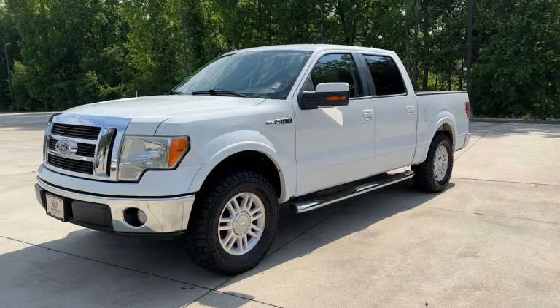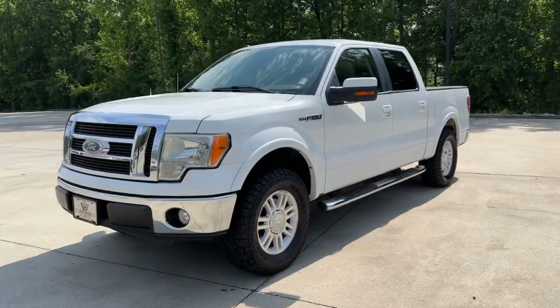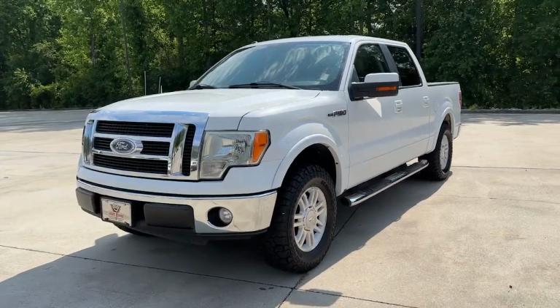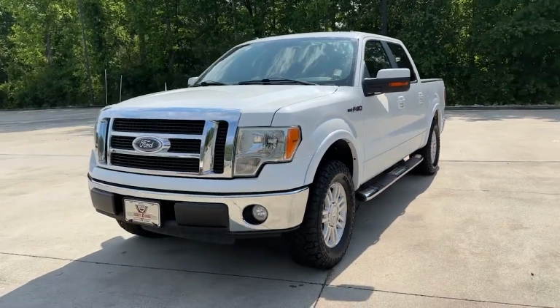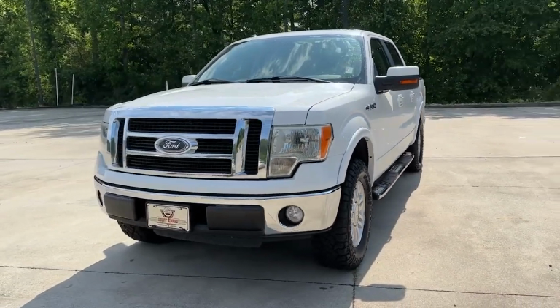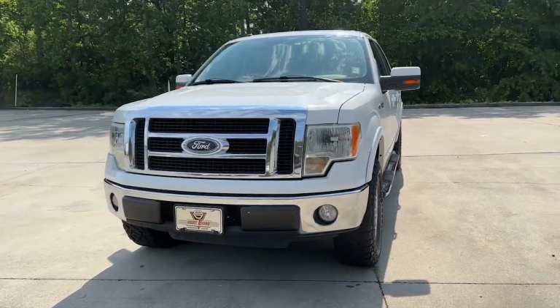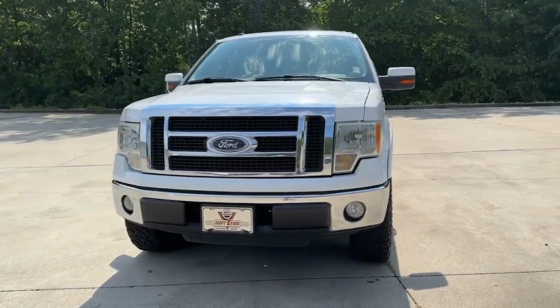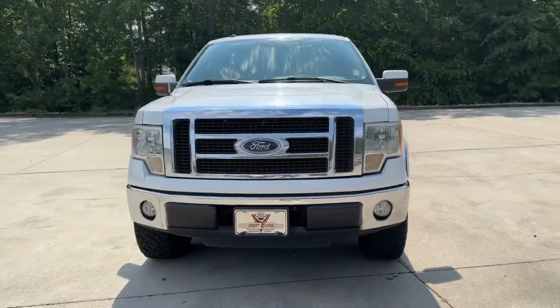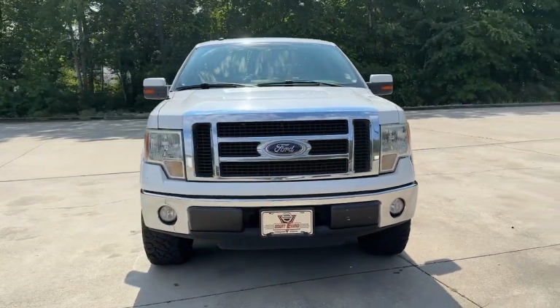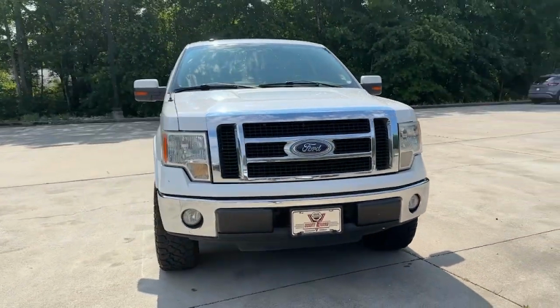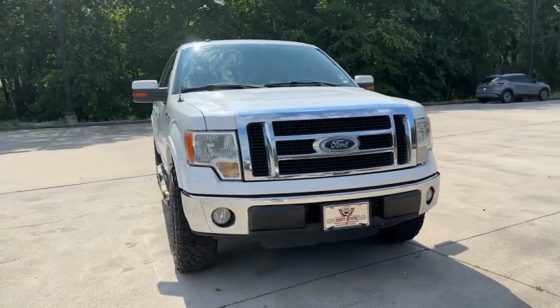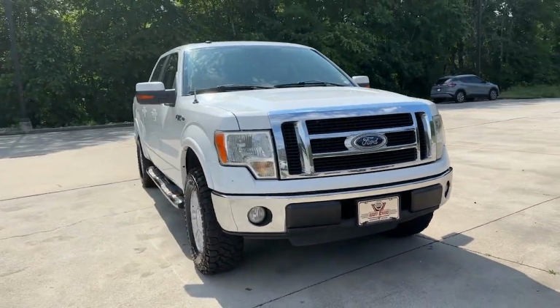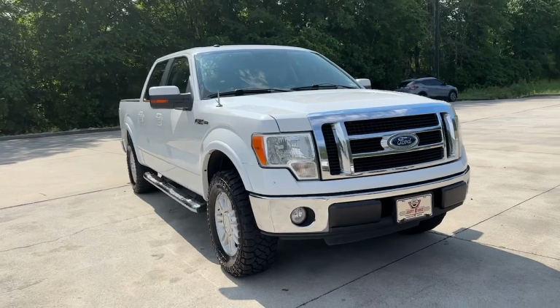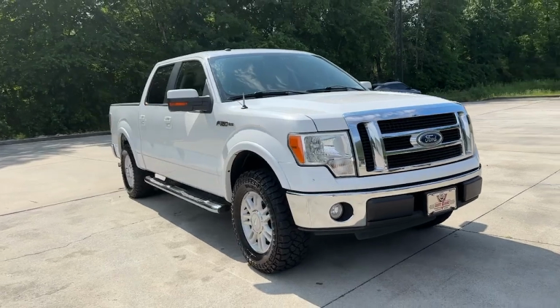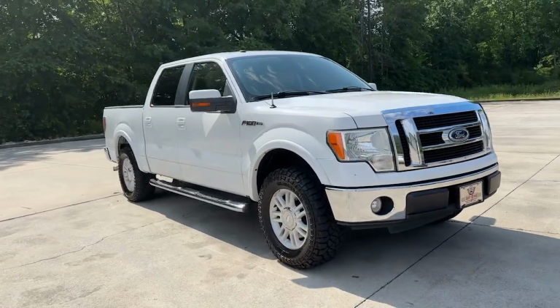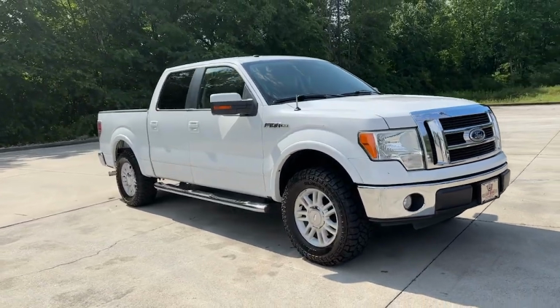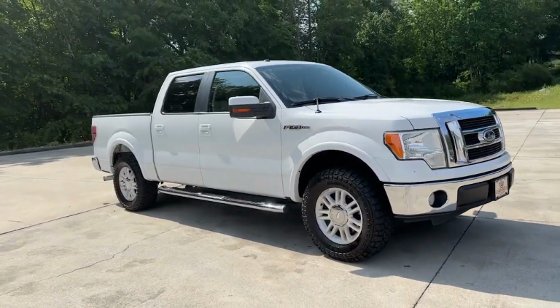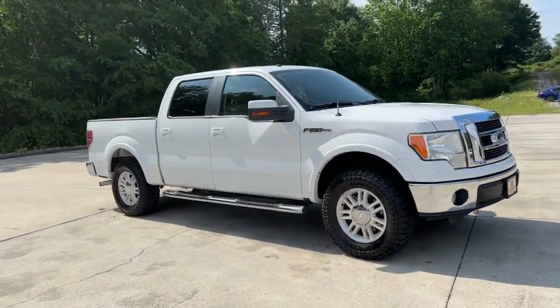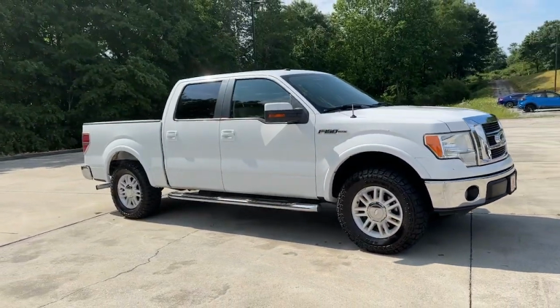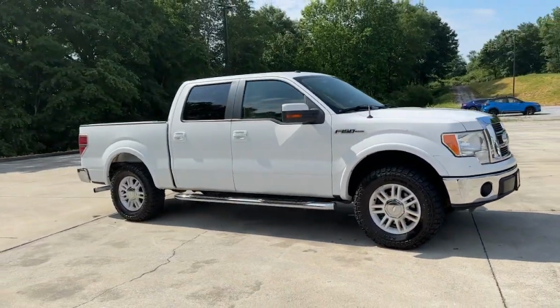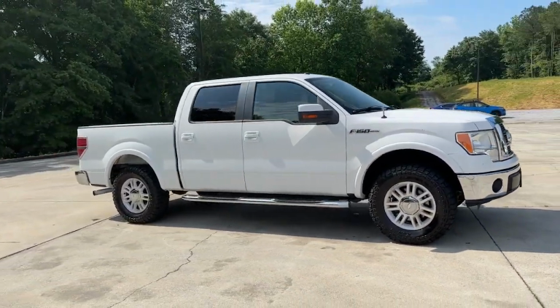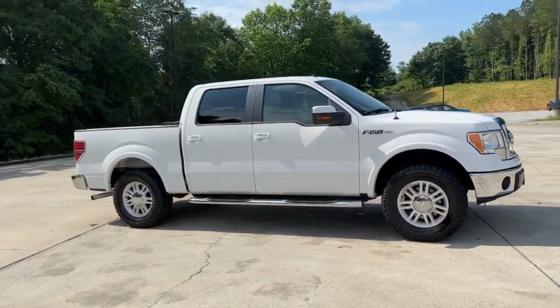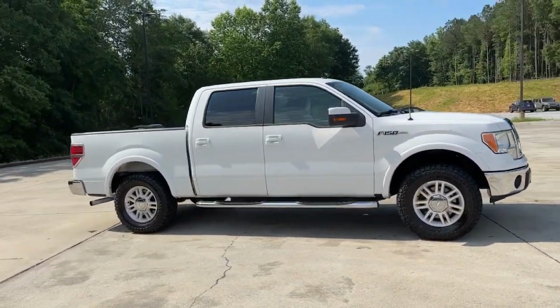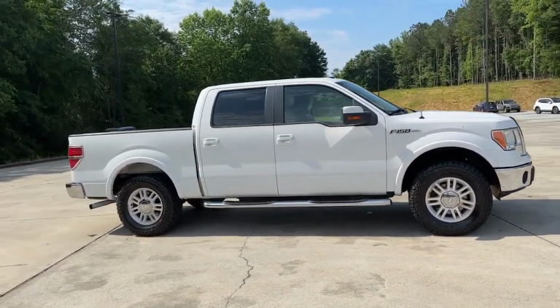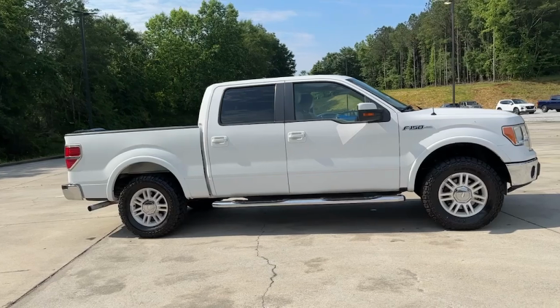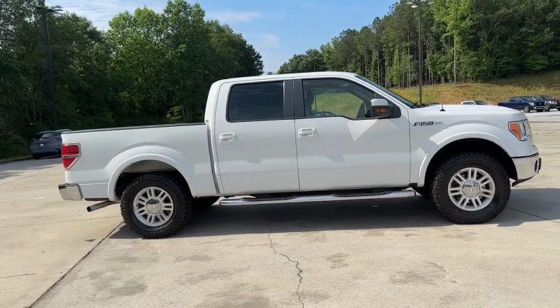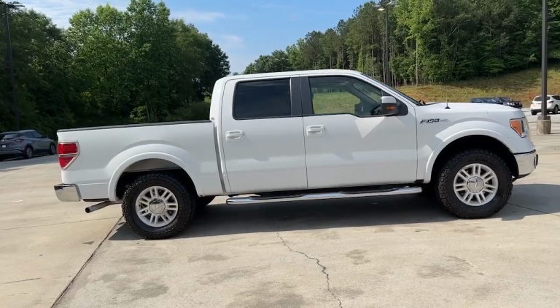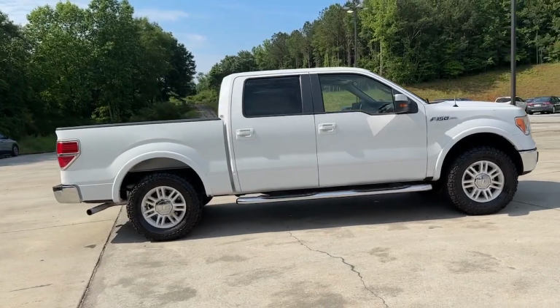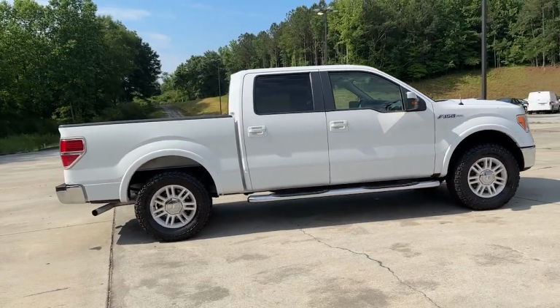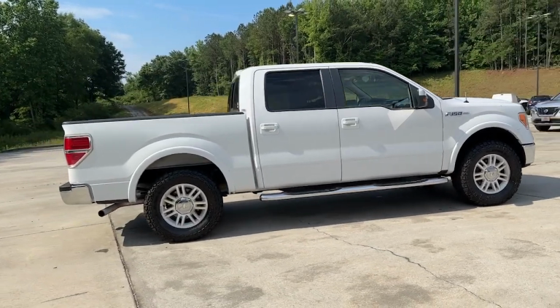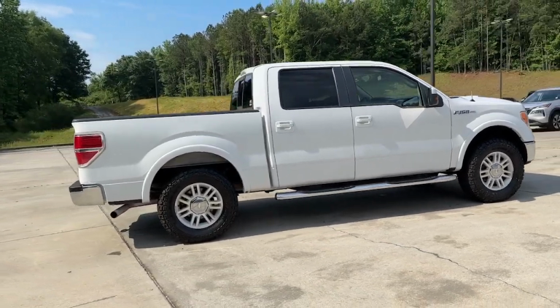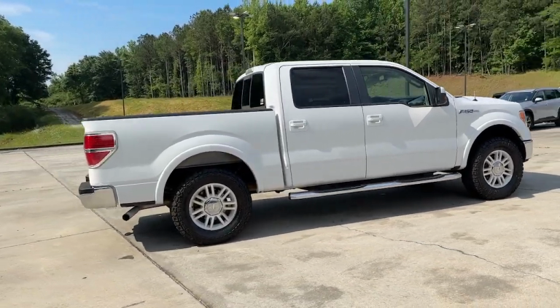Enjoy the view of this 2010 Ford F-150. With less than 200,000 miles on the odometer, this vehicle stands out from the rest. Take a closer look at this full-size F-150.